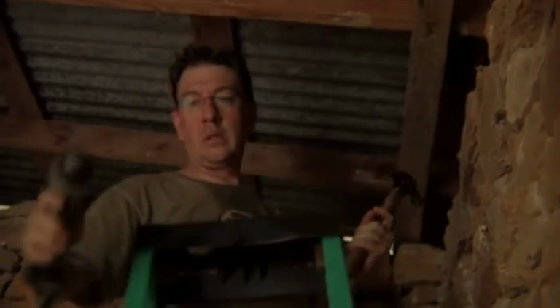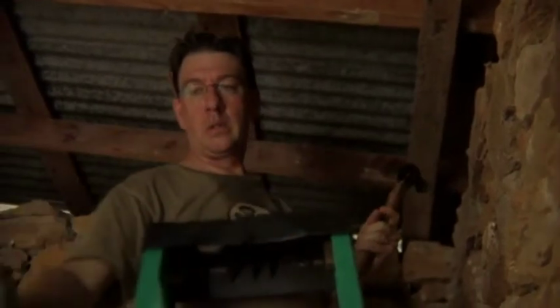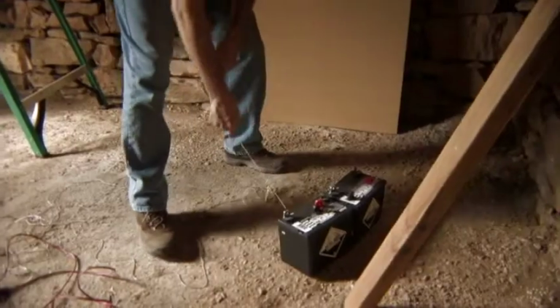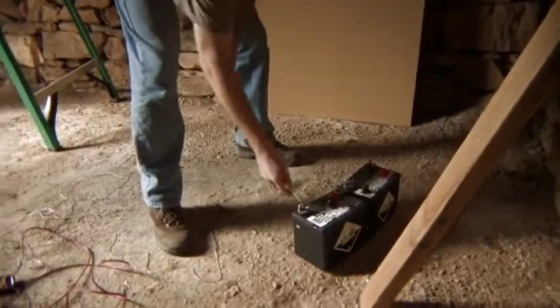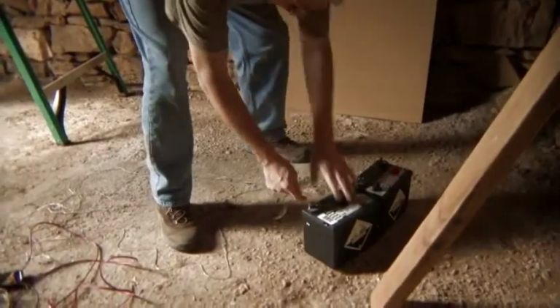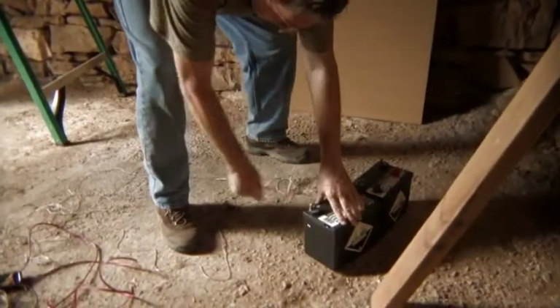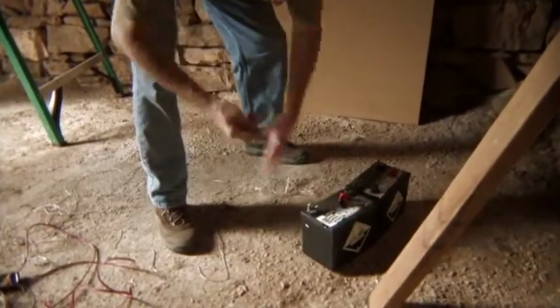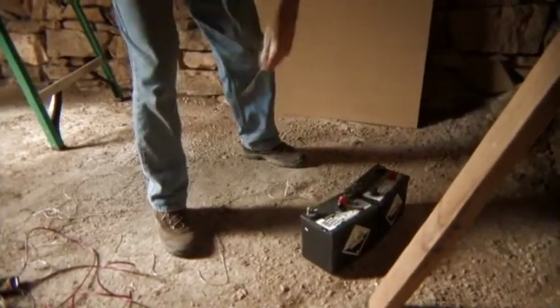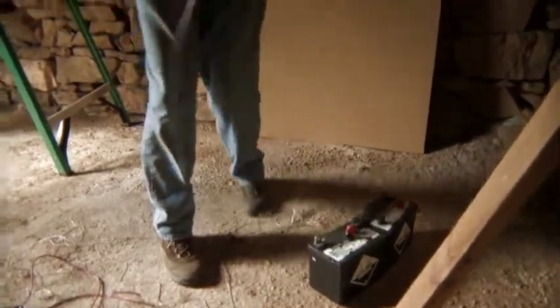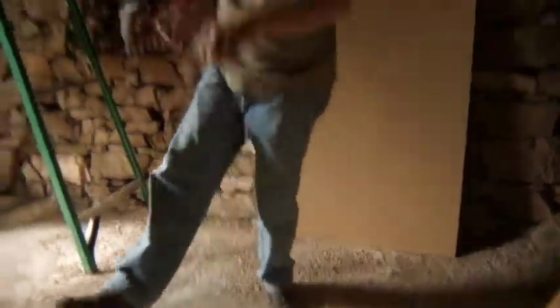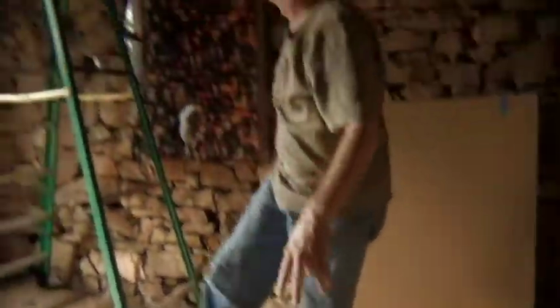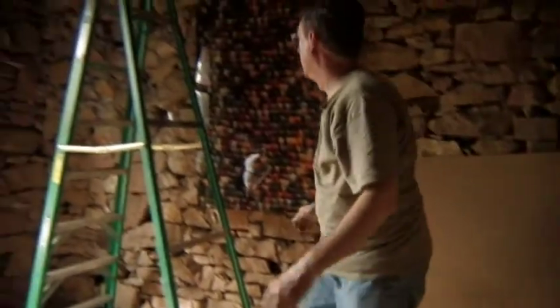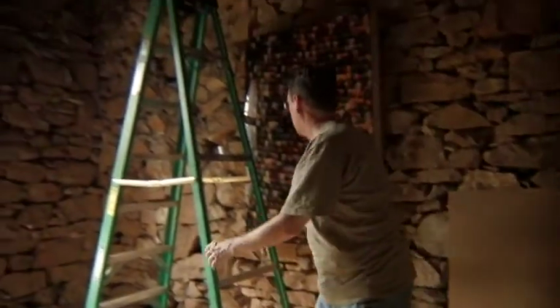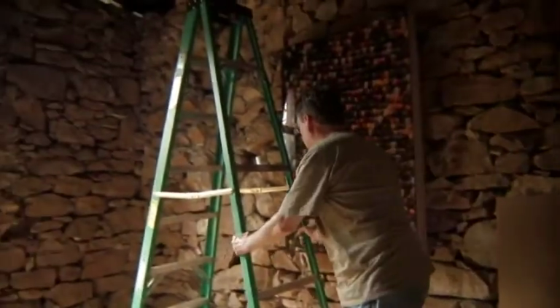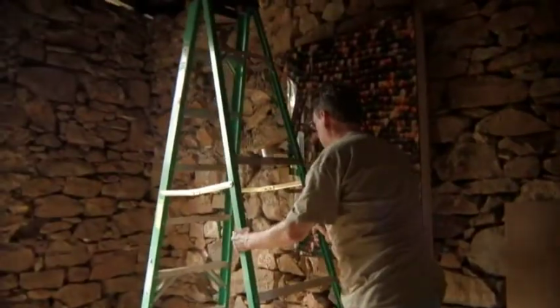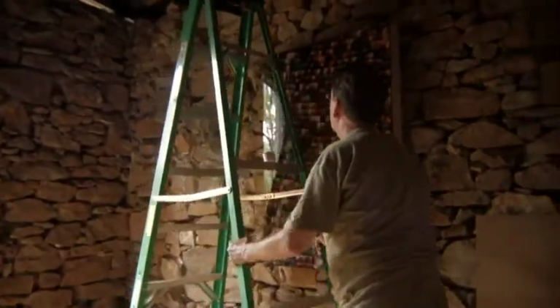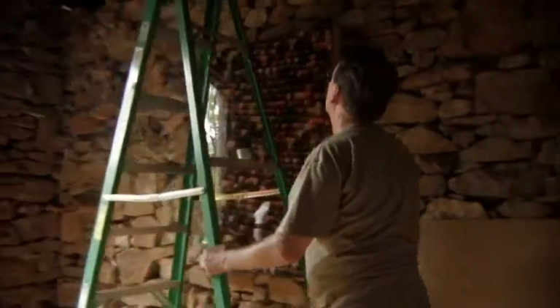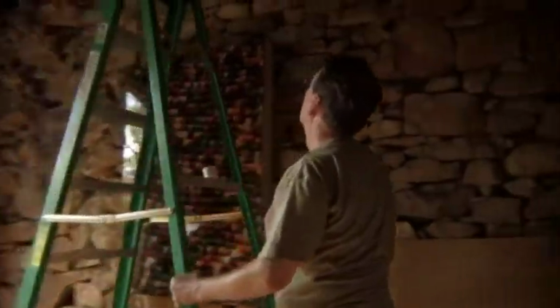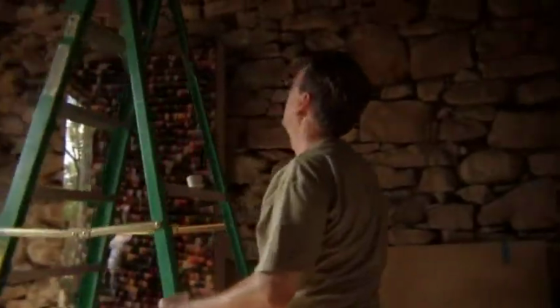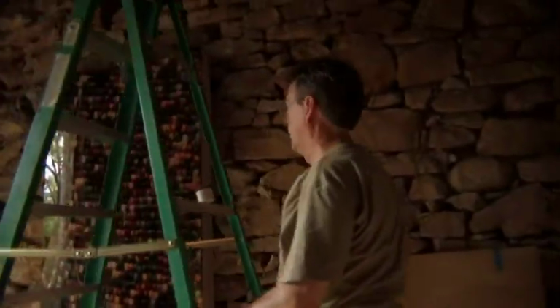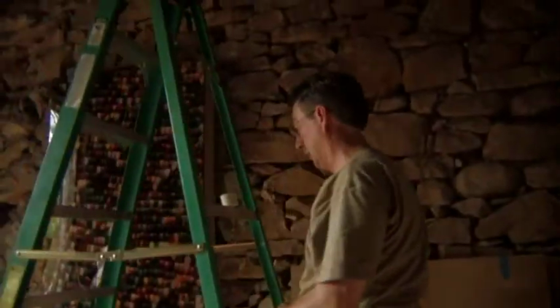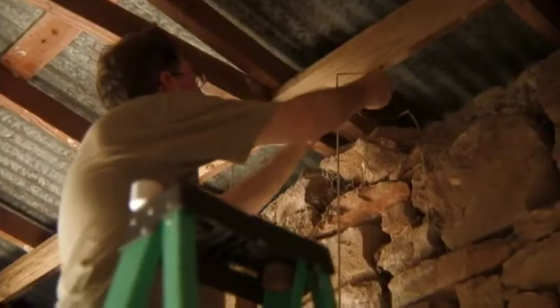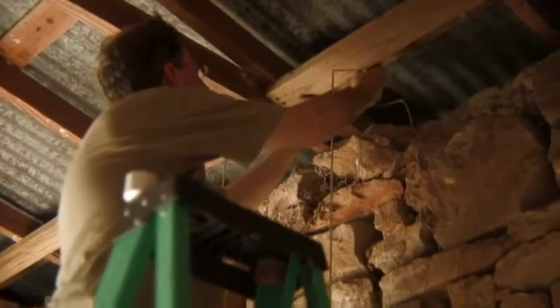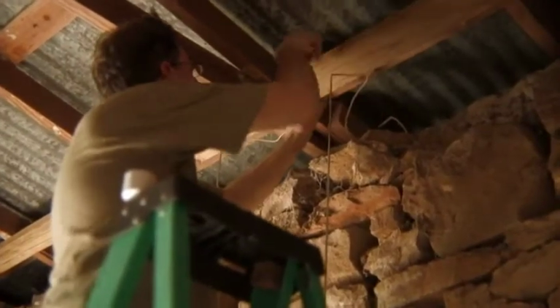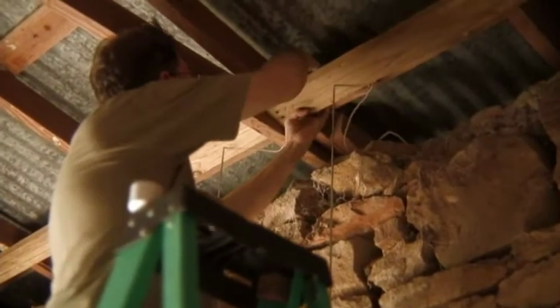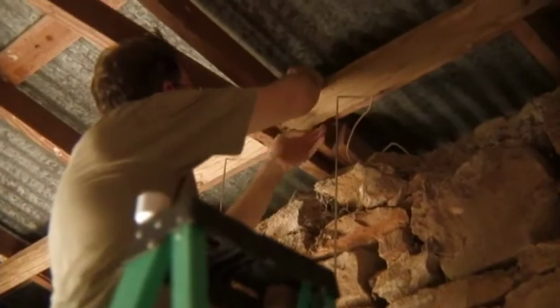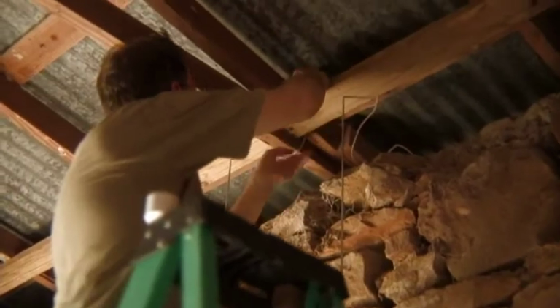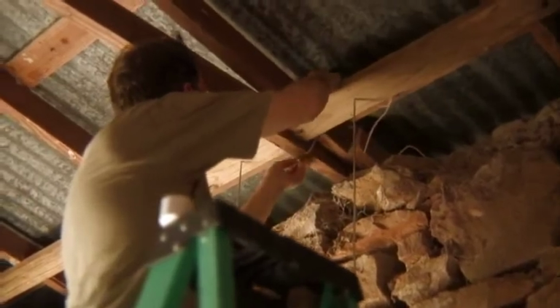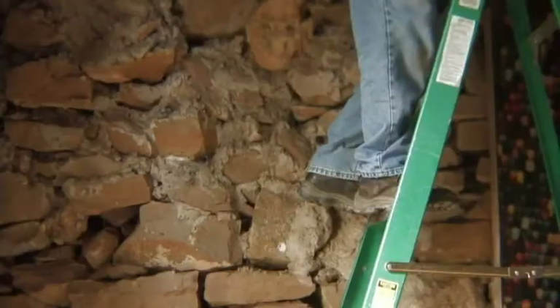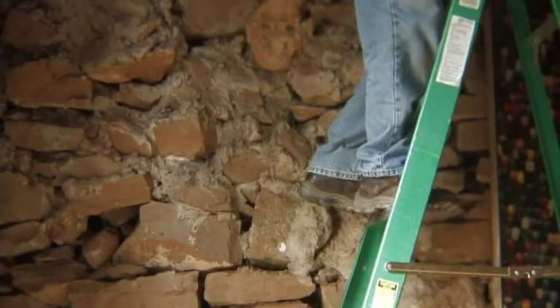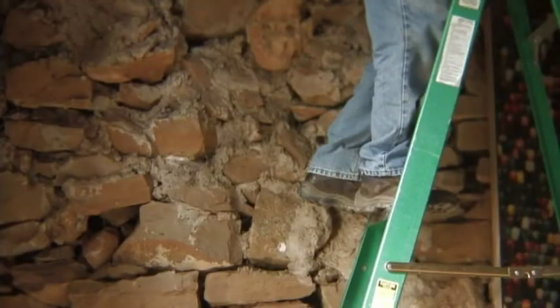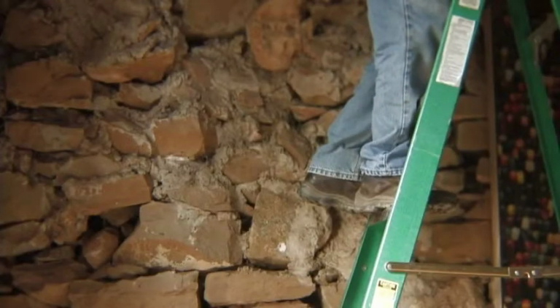I like the idea that the building itself was going to protect my work, my fragile photography, and the work itself was going to protect the walls.